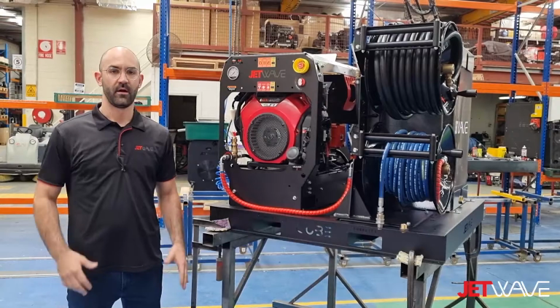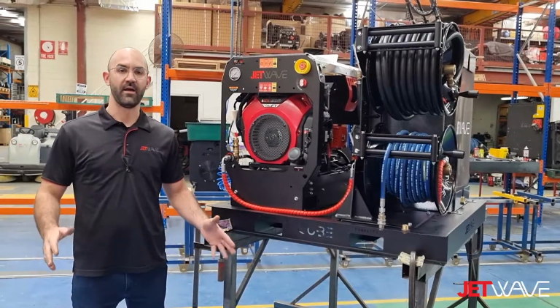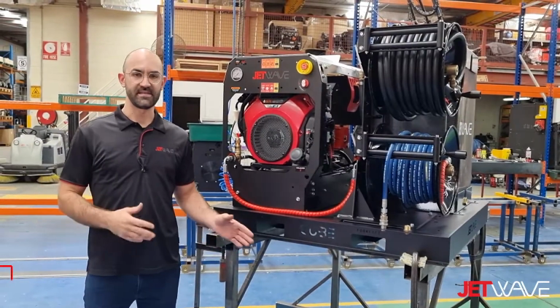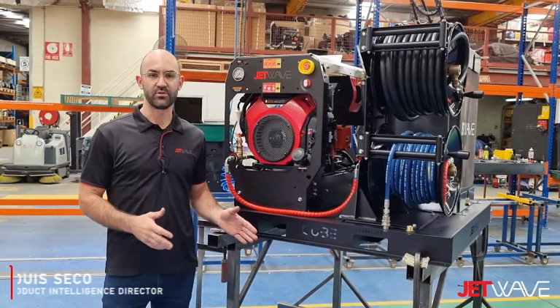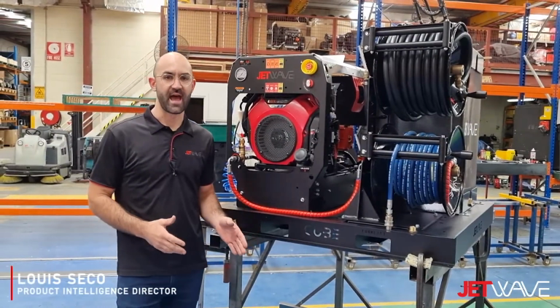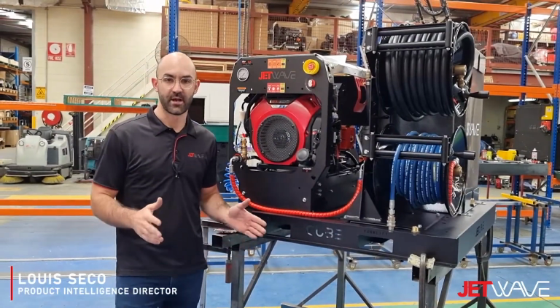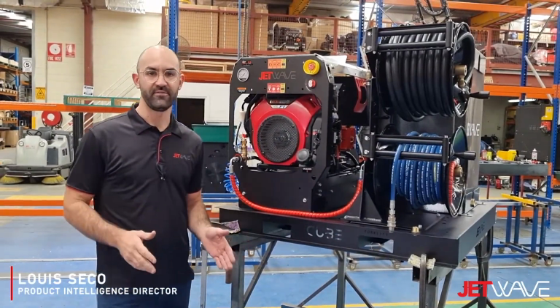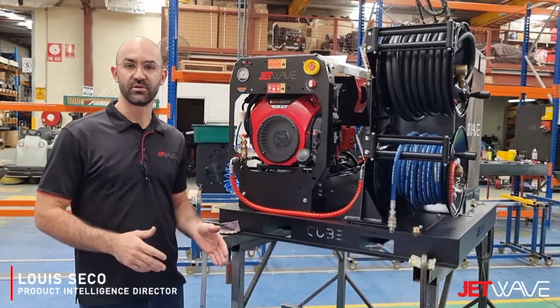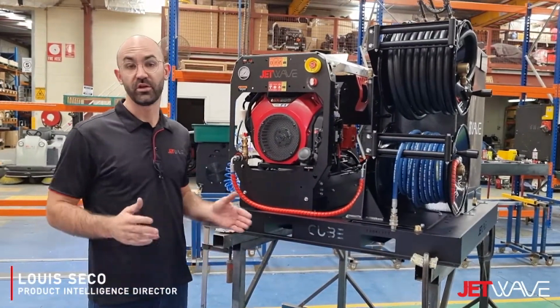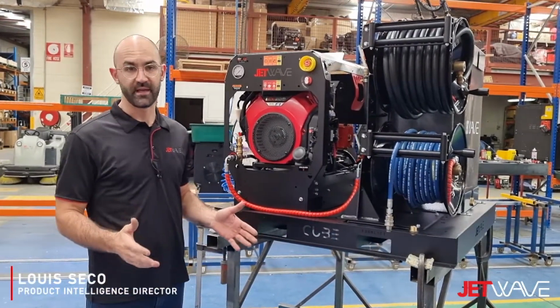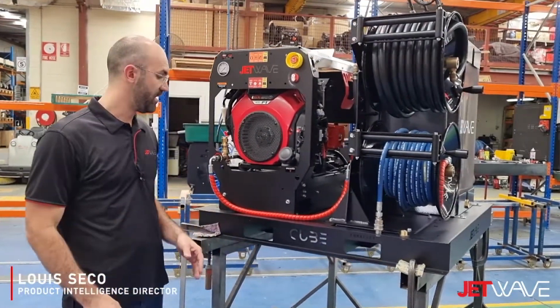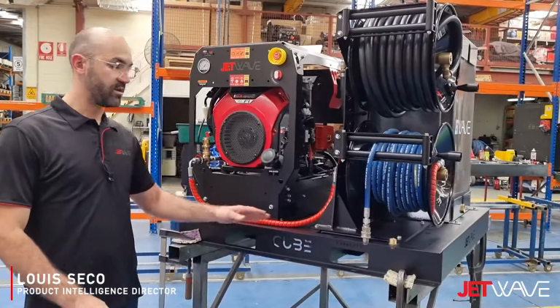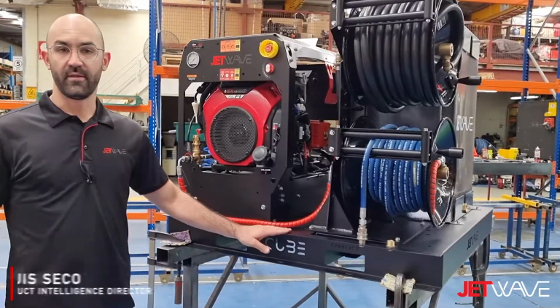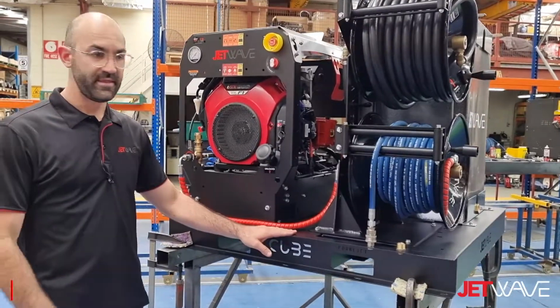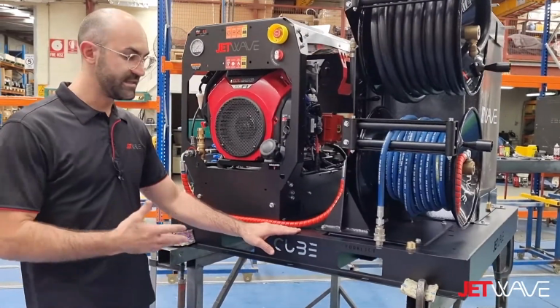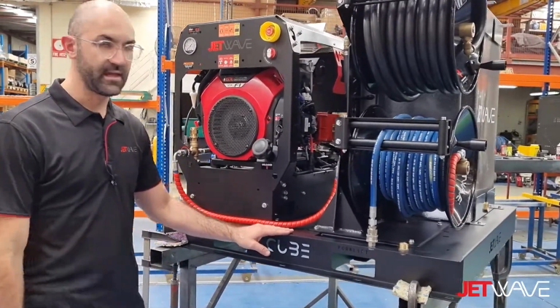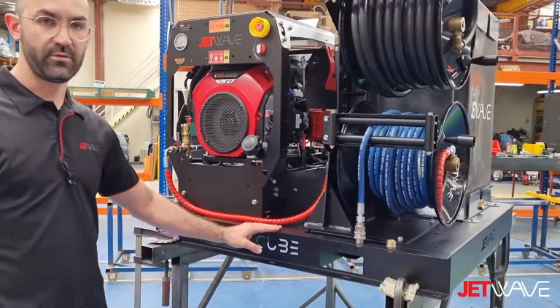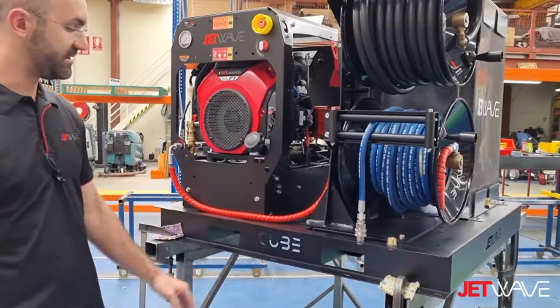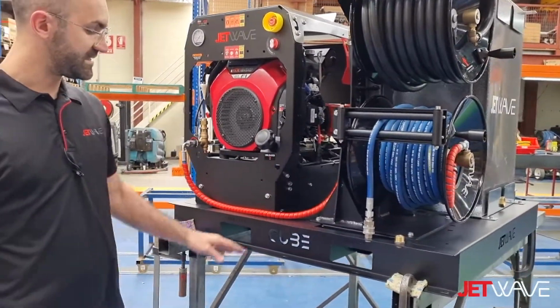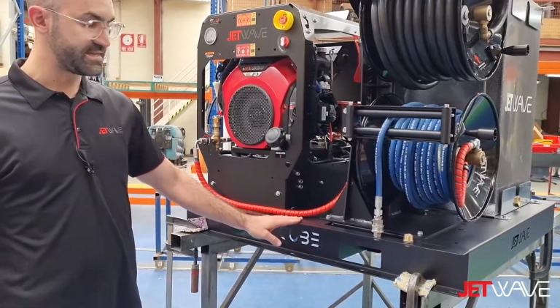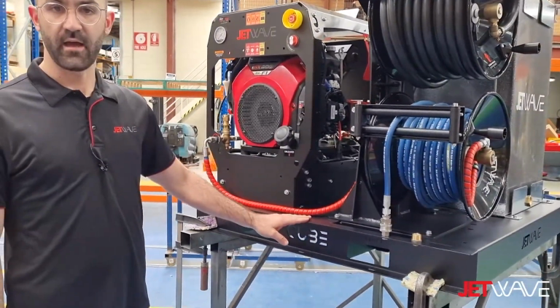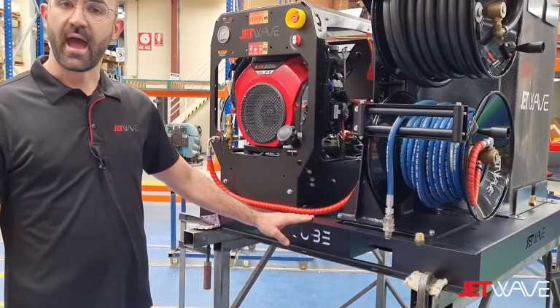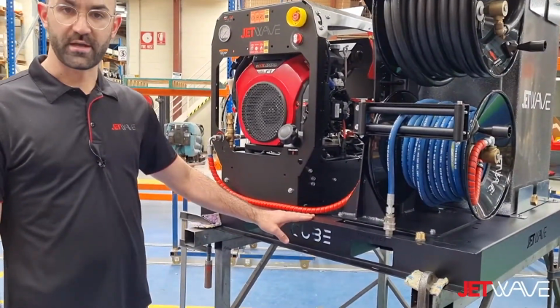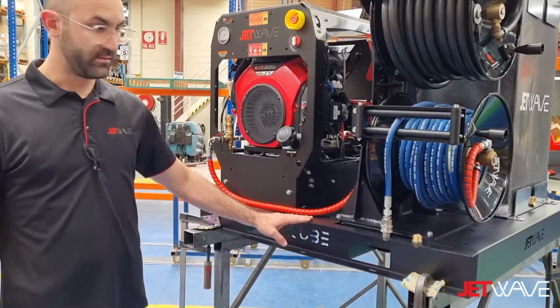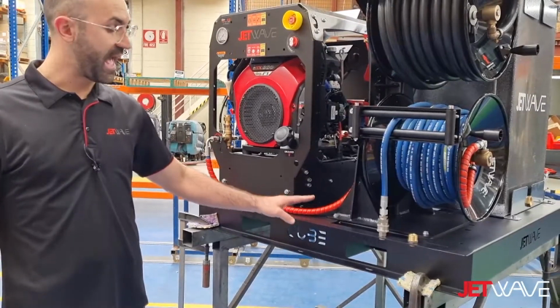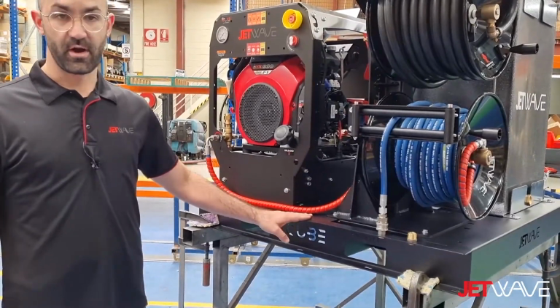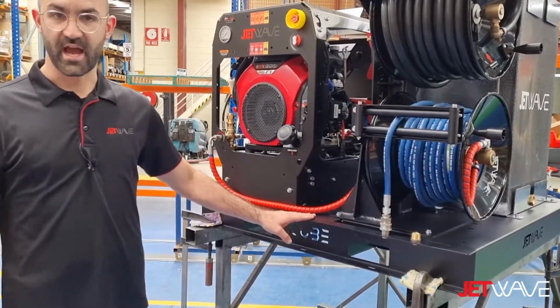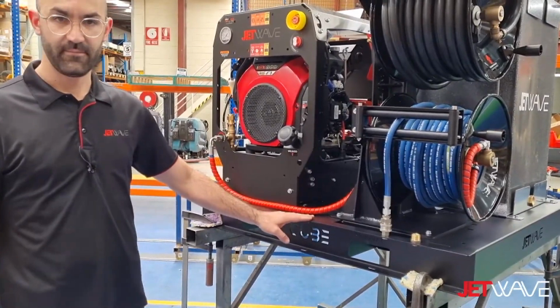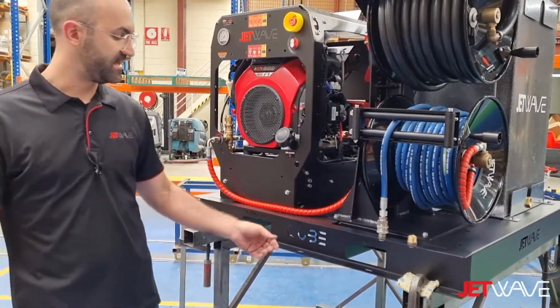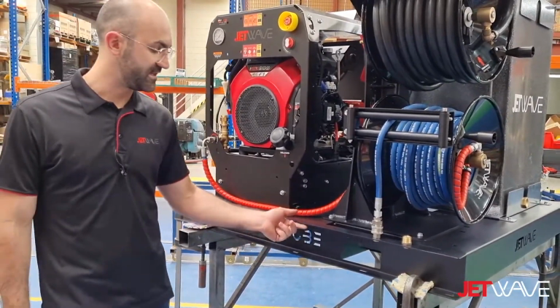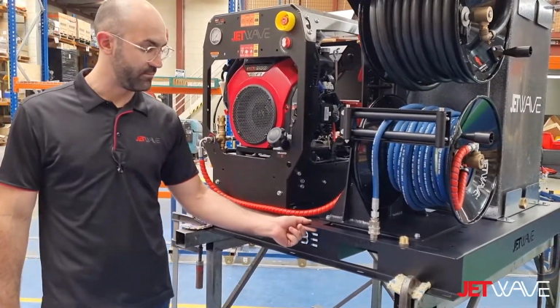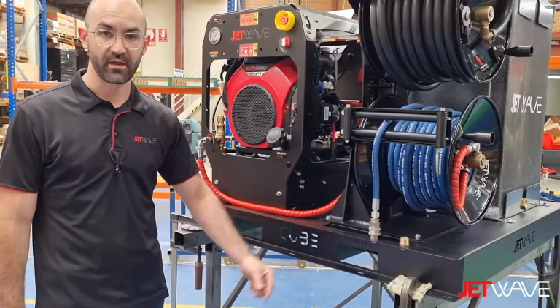Hi, I'm just here to introduce our JetWave G2 Cube Kit. This kit includes the CNC laser cut and press-bent galvanized chassis that is finished in a satin powder coat.